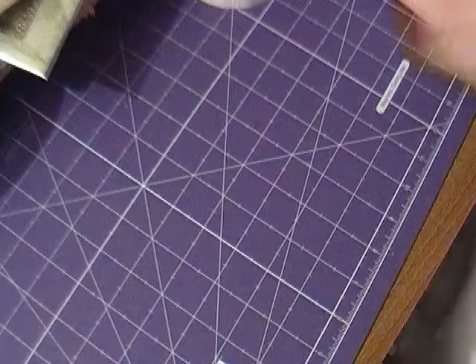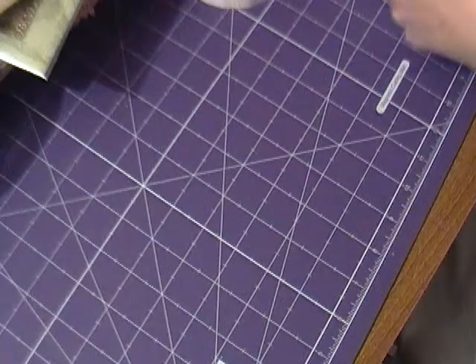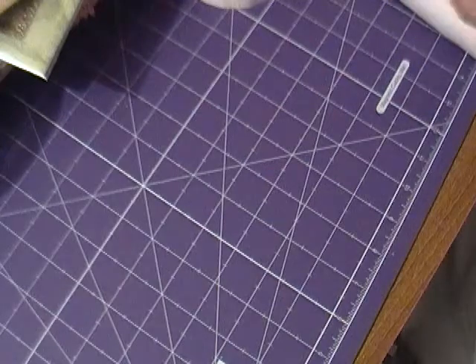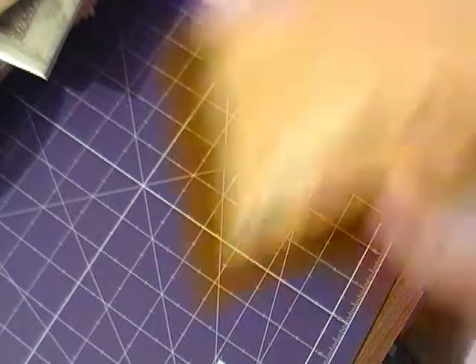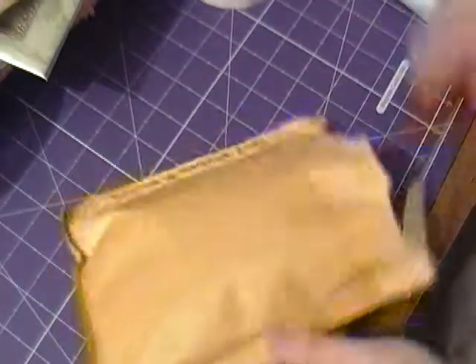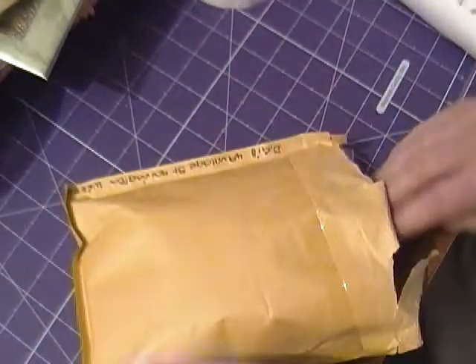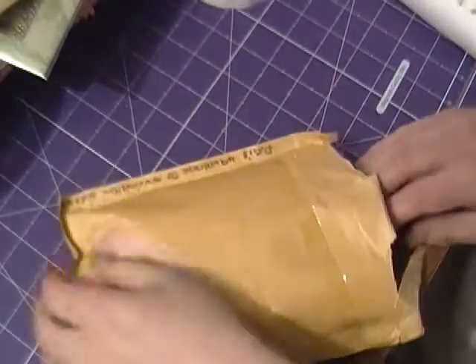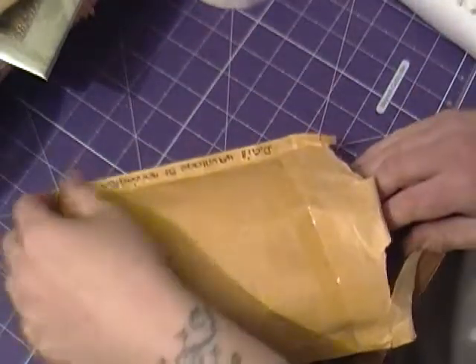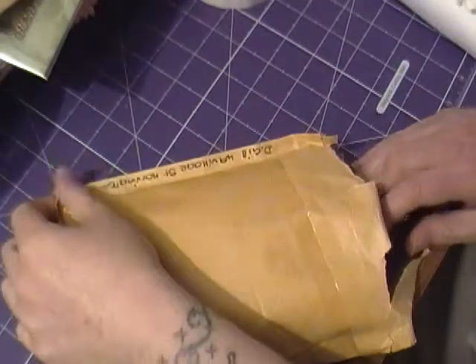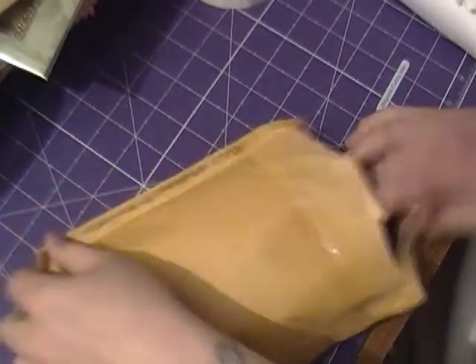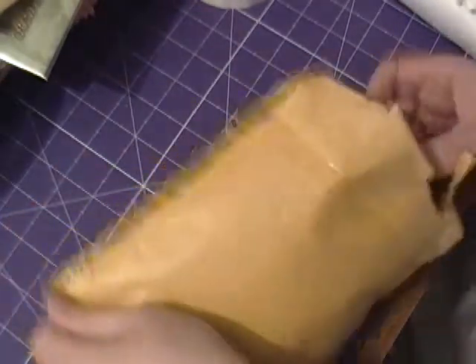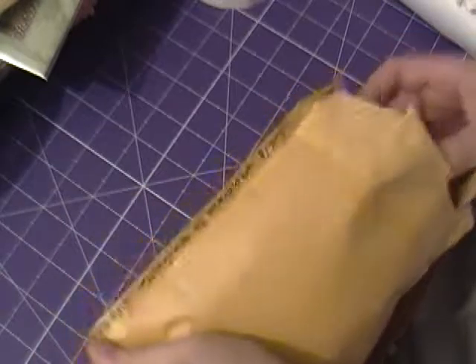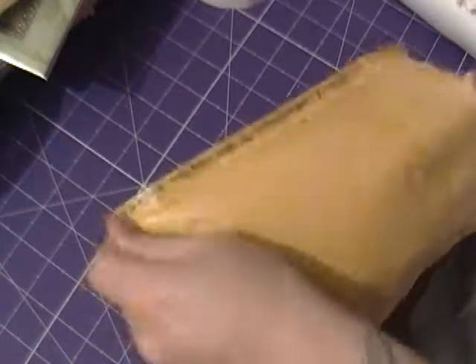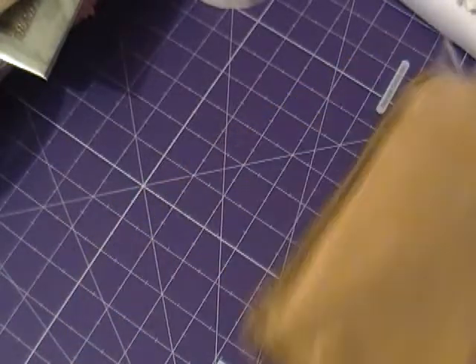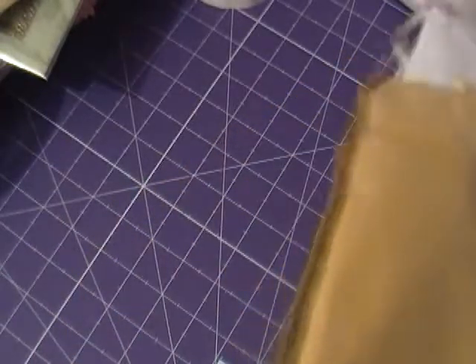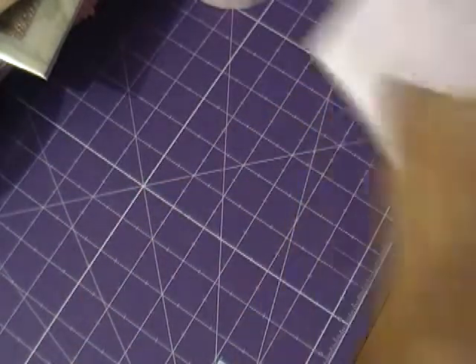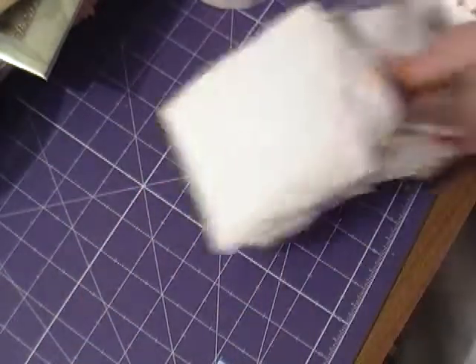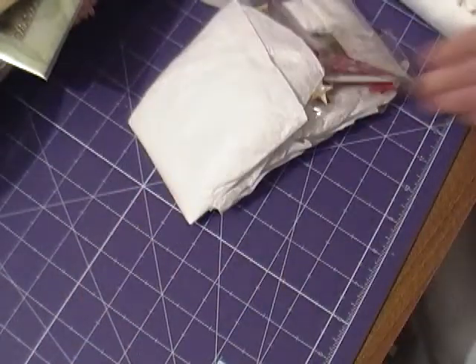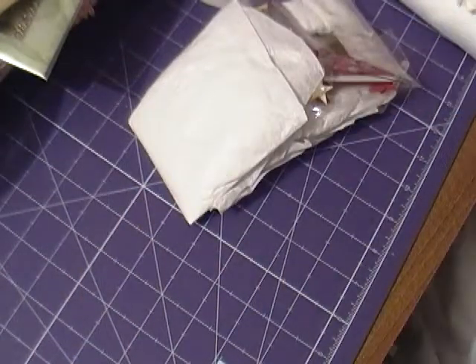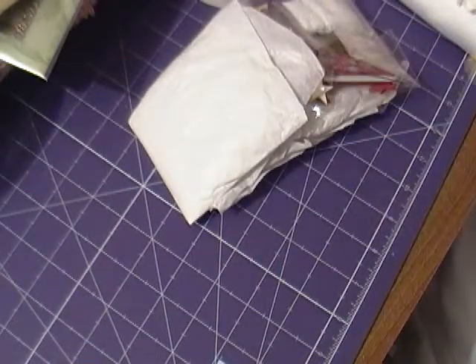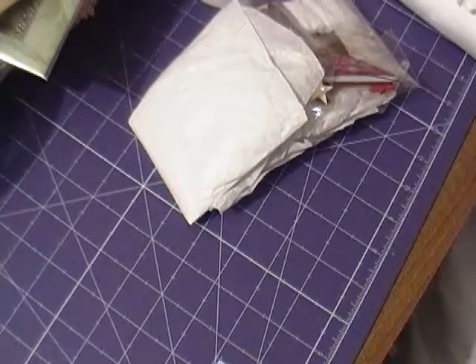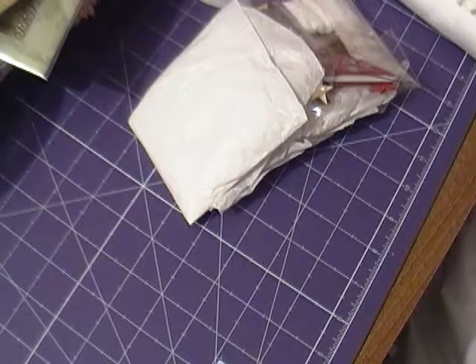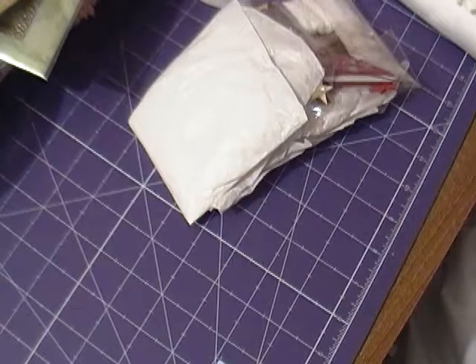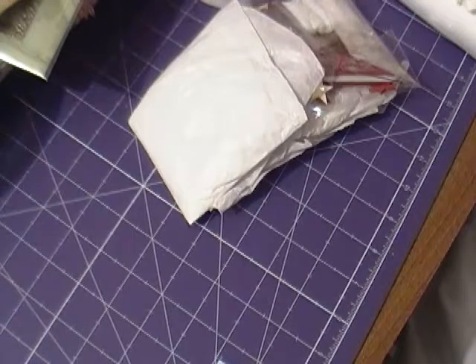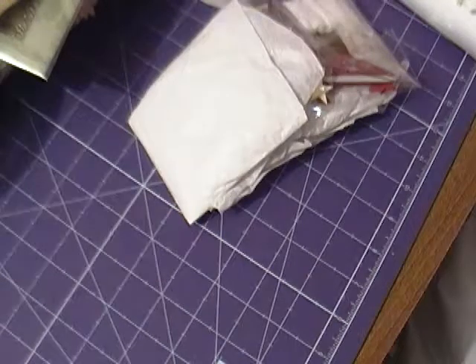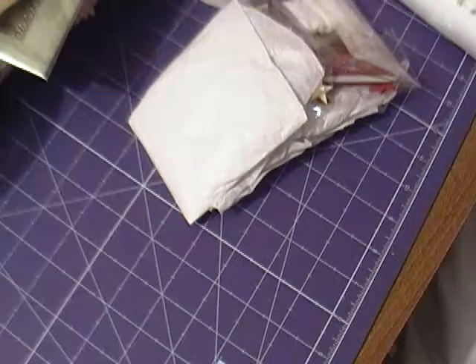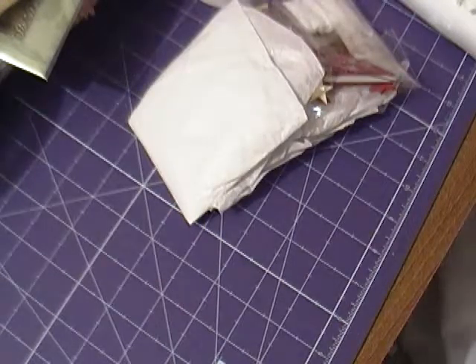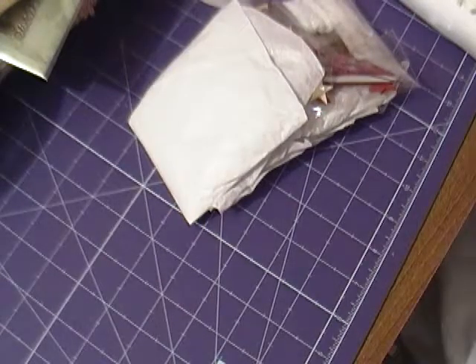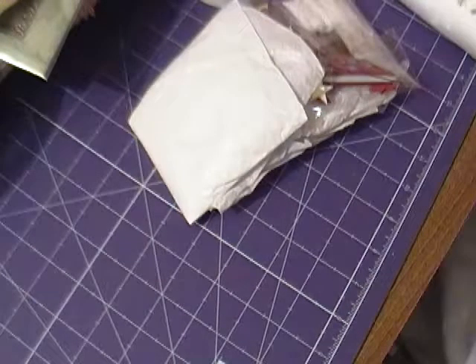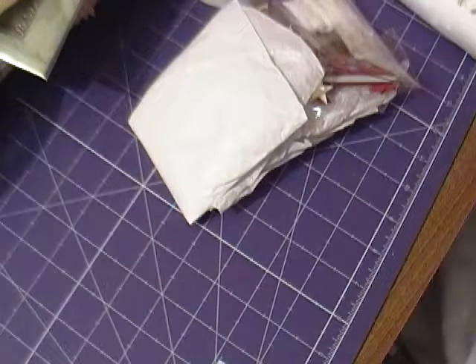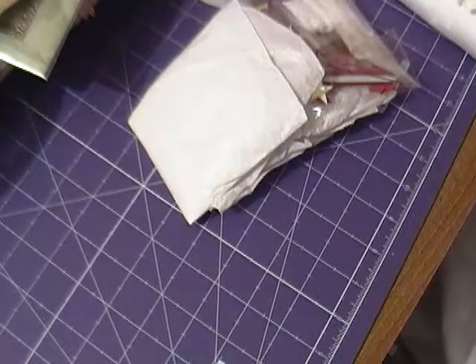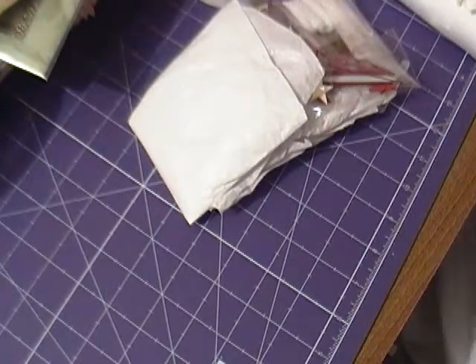Hi, I'm back with a swap parcel I've received. I'll just open the top and take everything out. I'm not sure who this is from — it's from Deborah Gill.